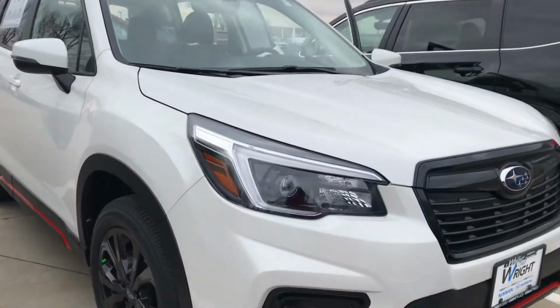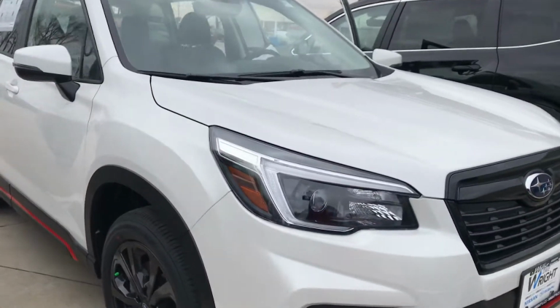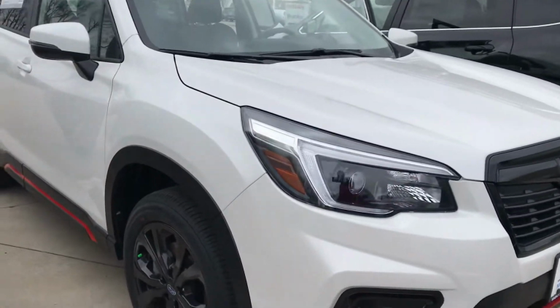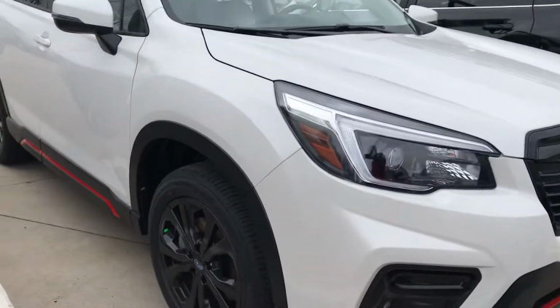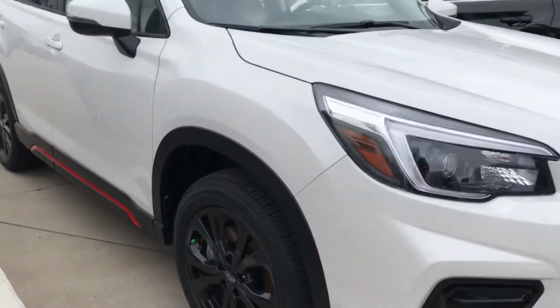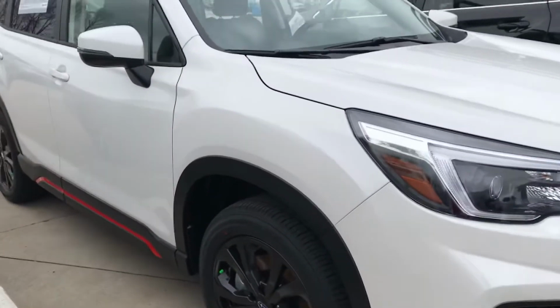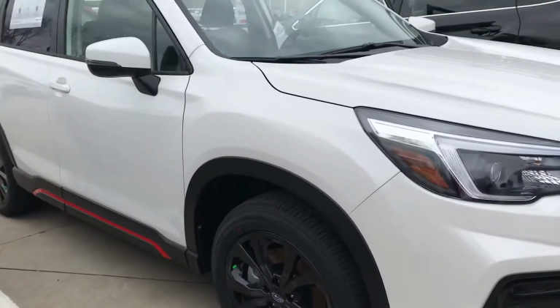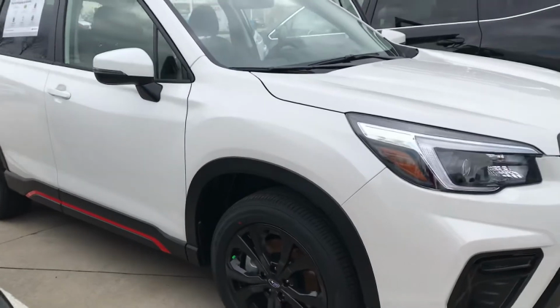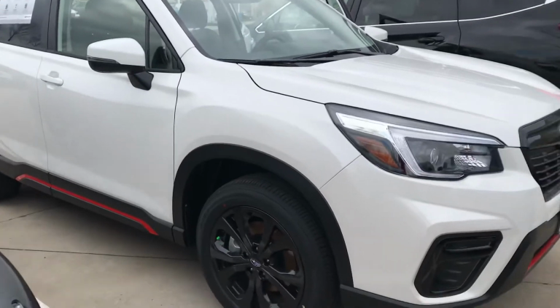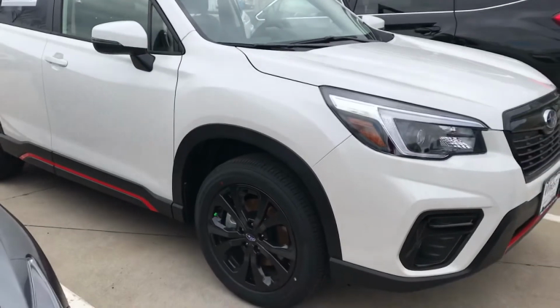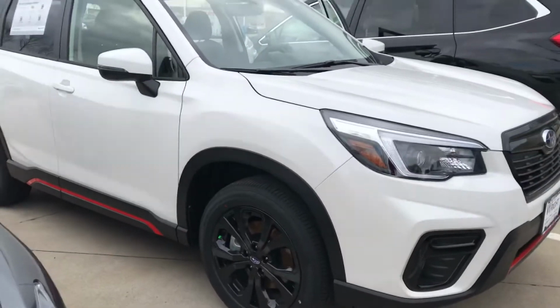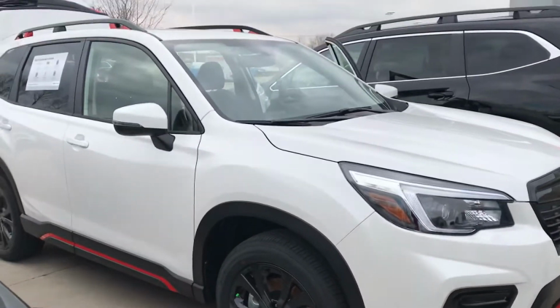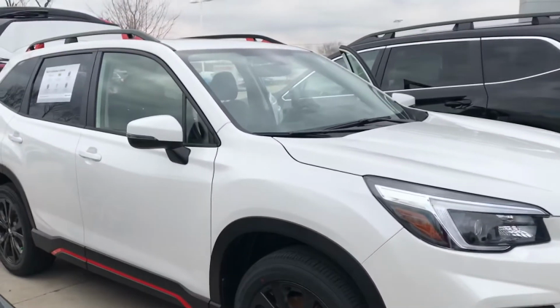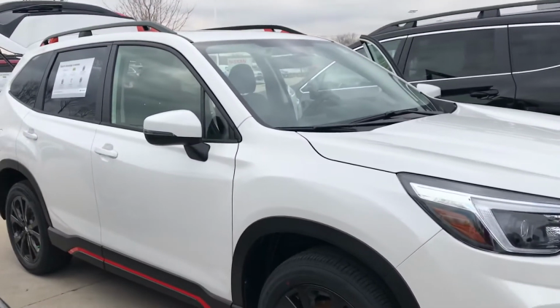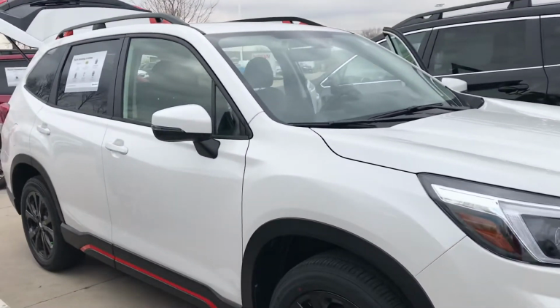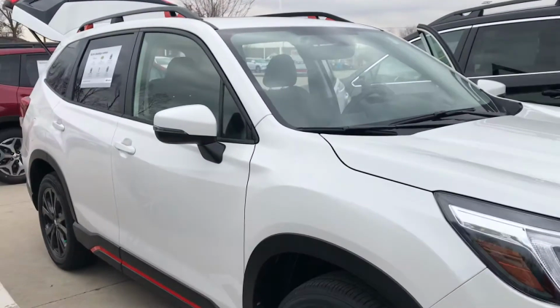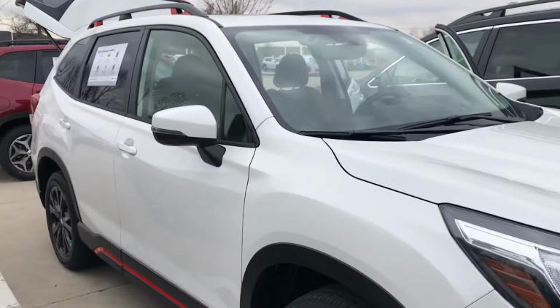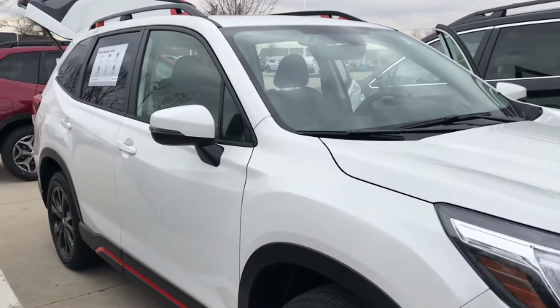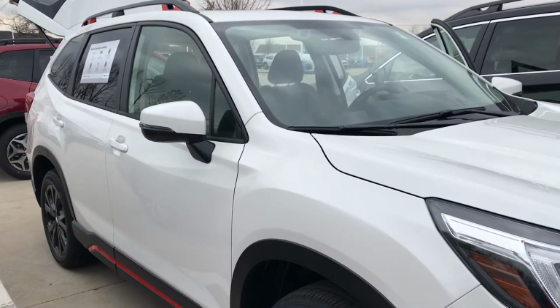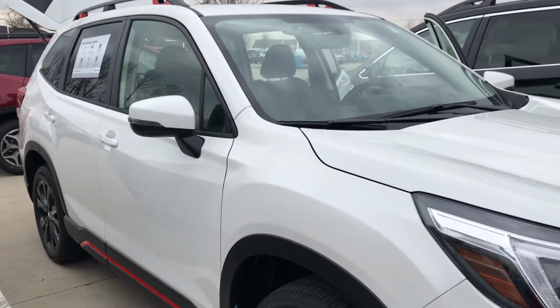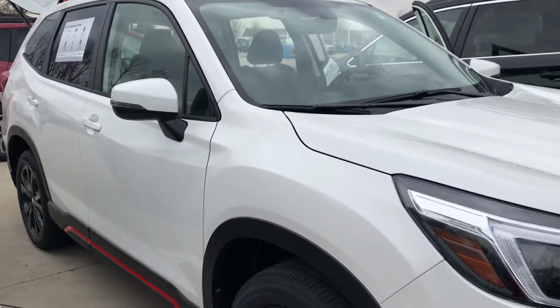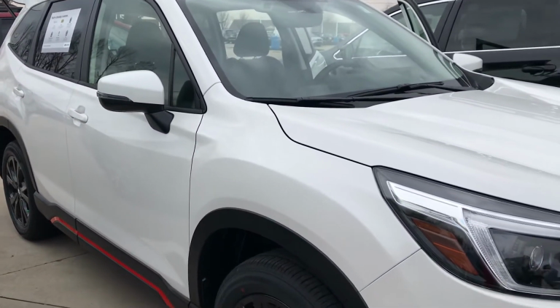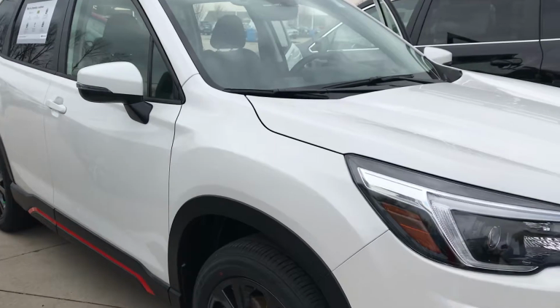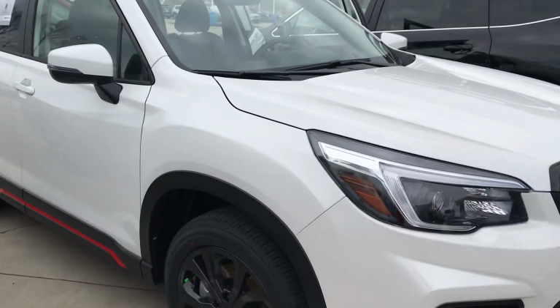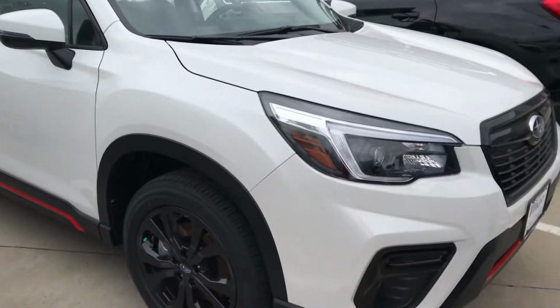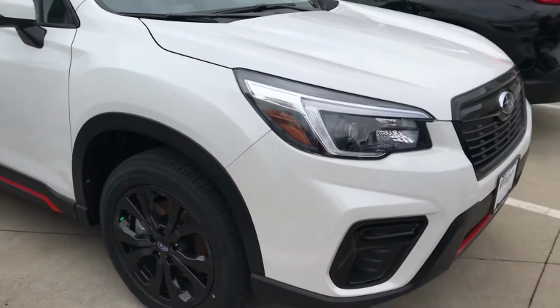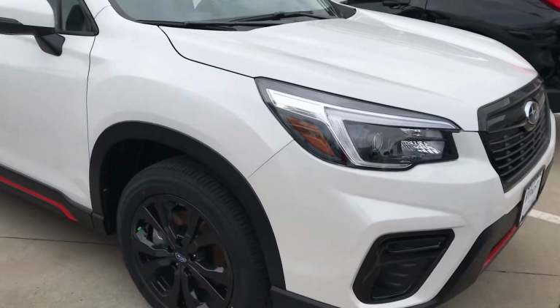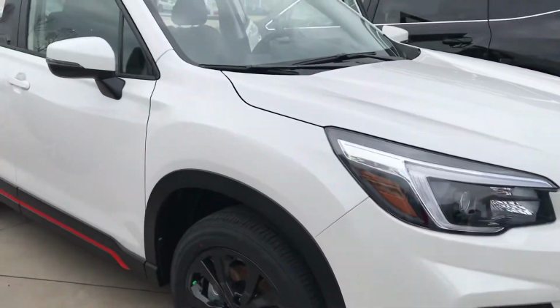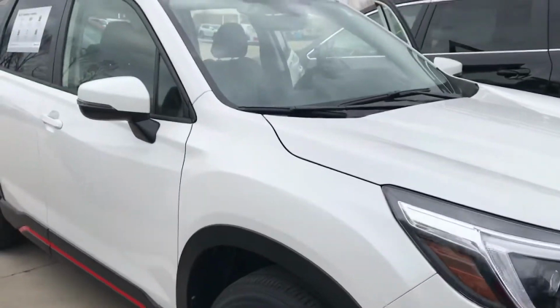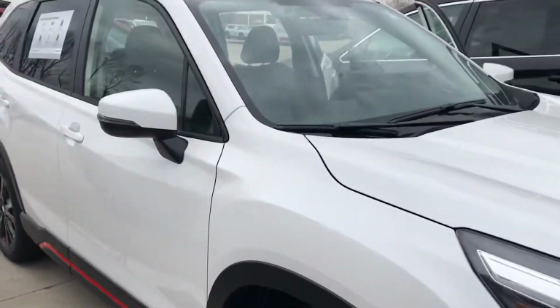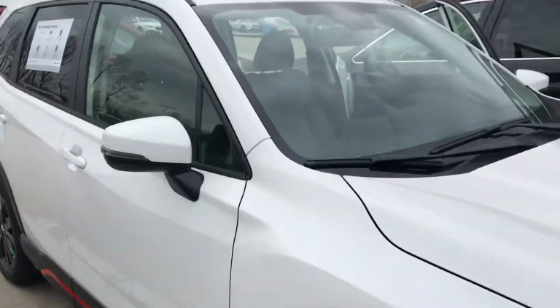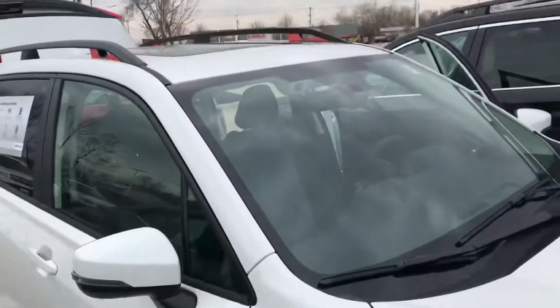It is a very, very sharp looking vehicle with the blacked out wheels and the orange trim on there. Looks really, really nice. This is in the crystal white pearl. We can get a few other colors as well.